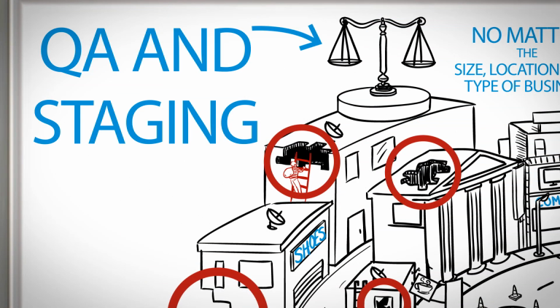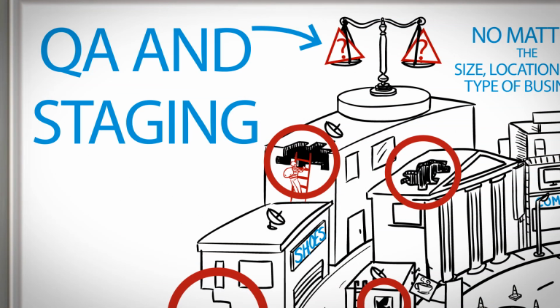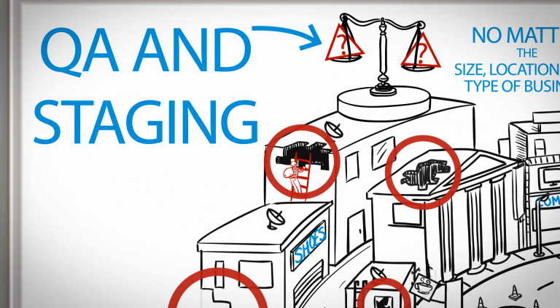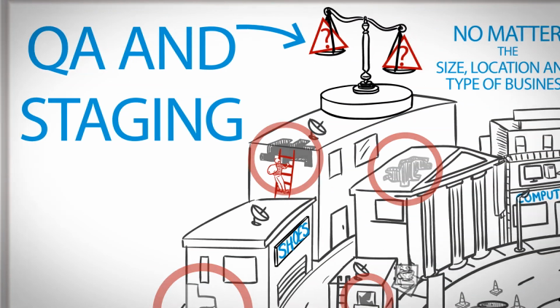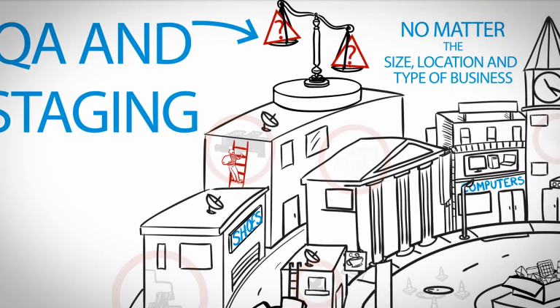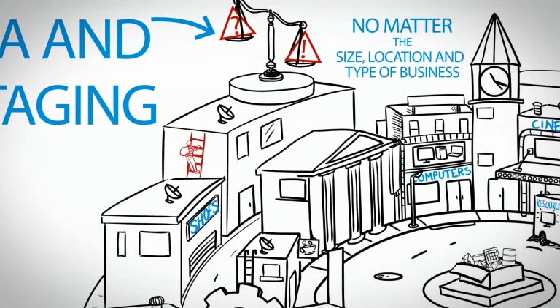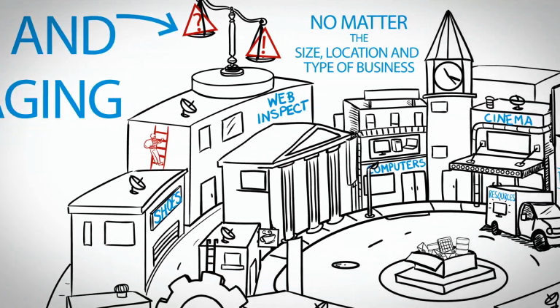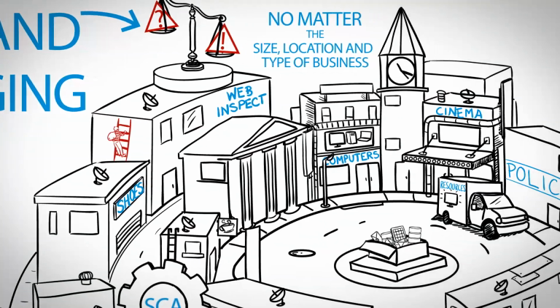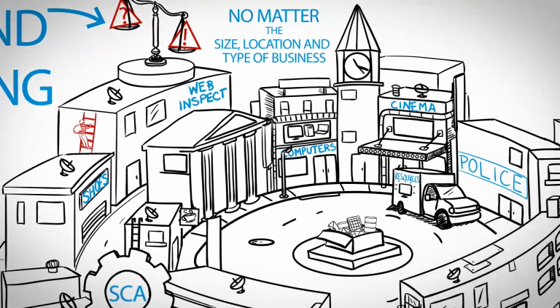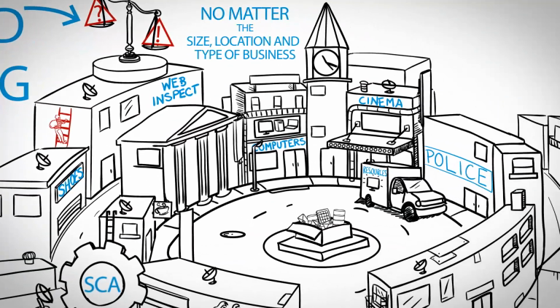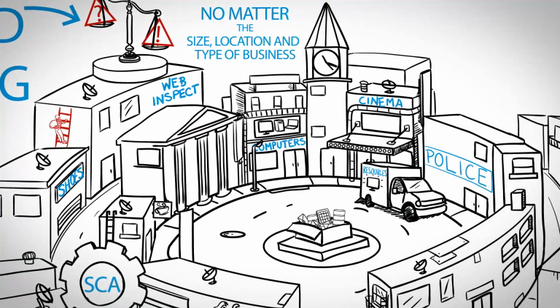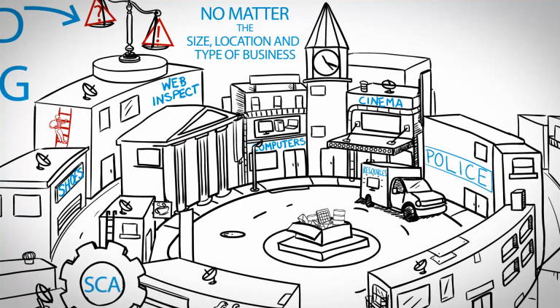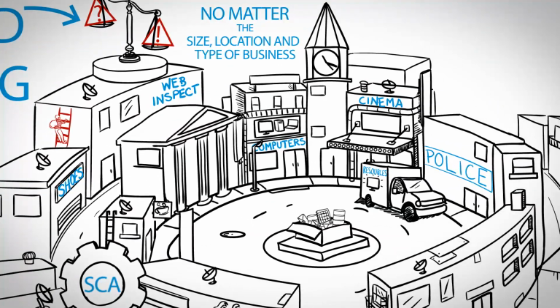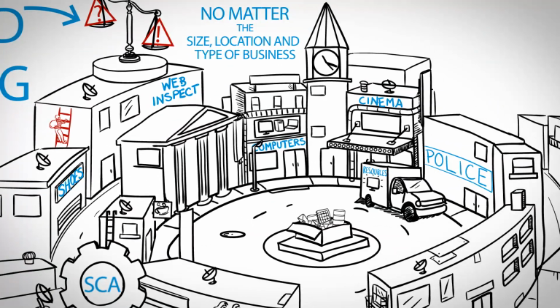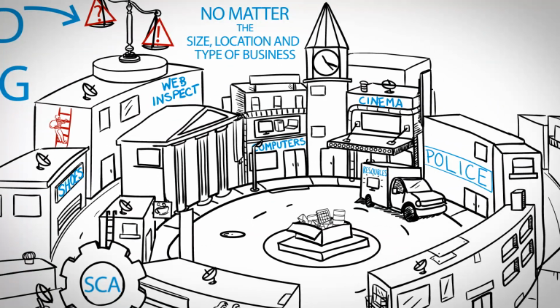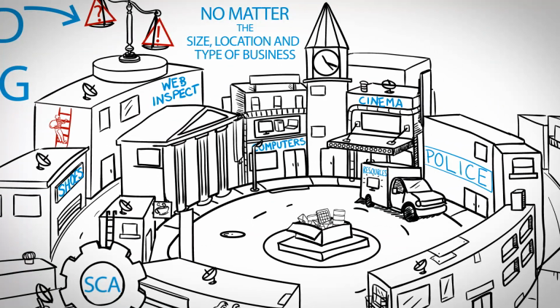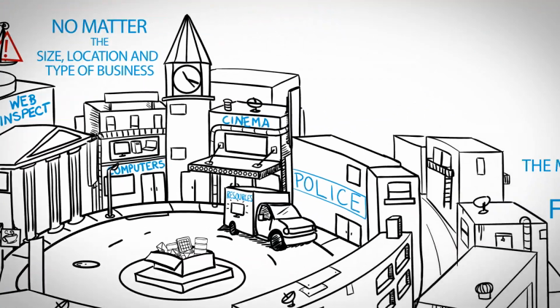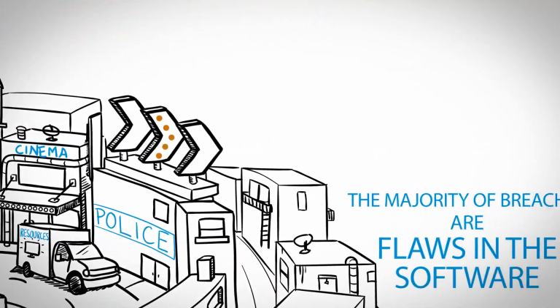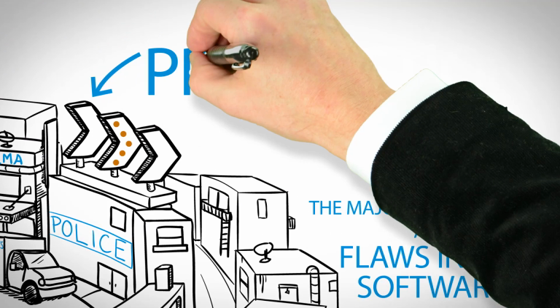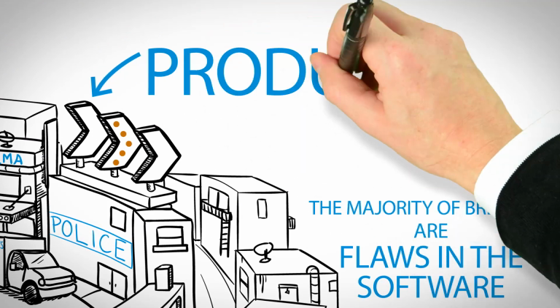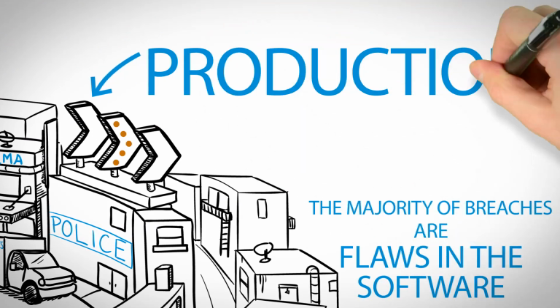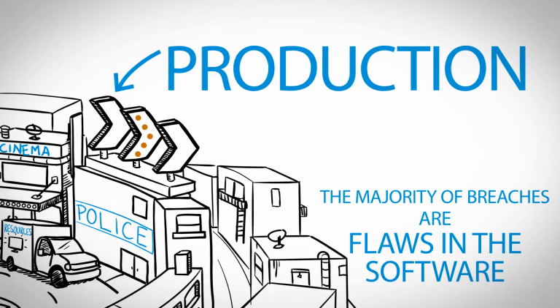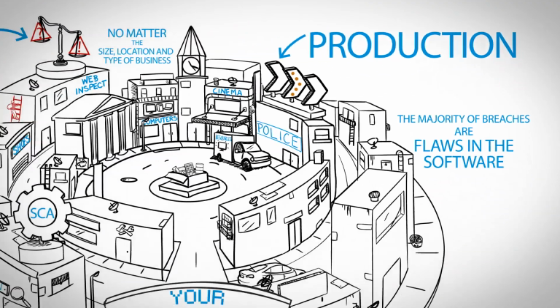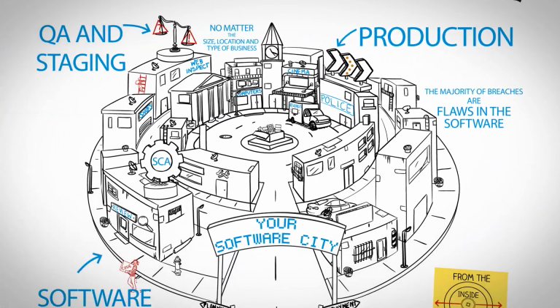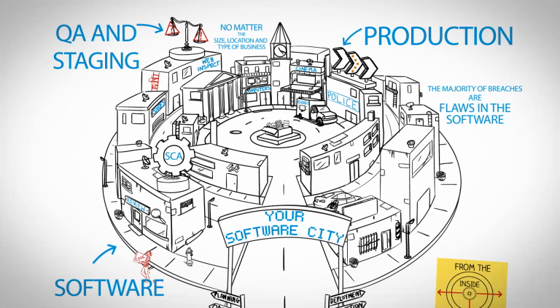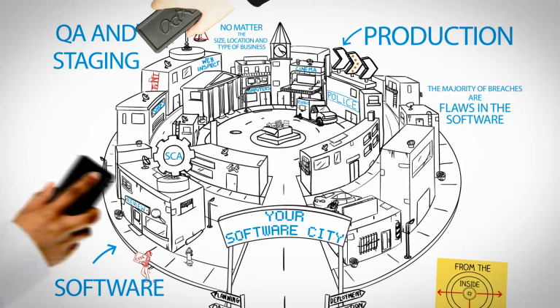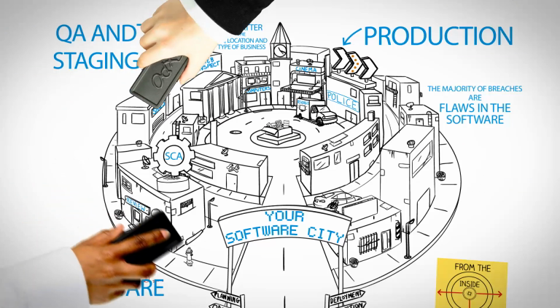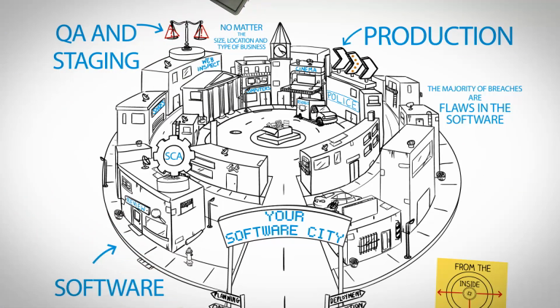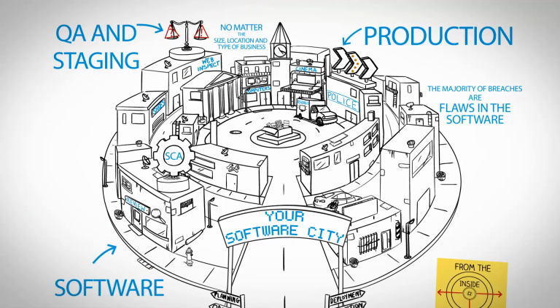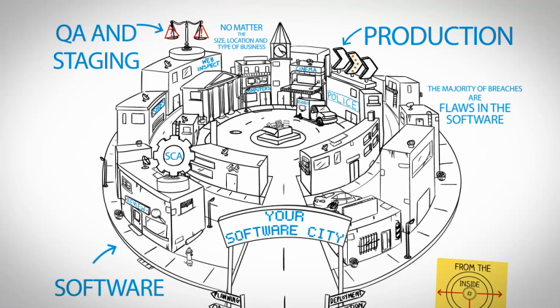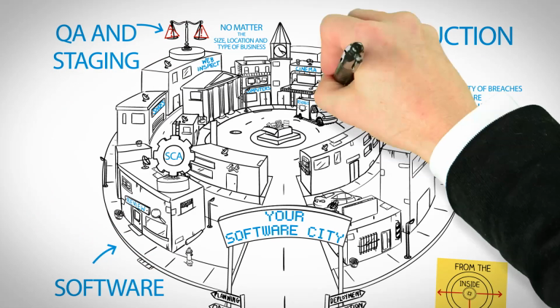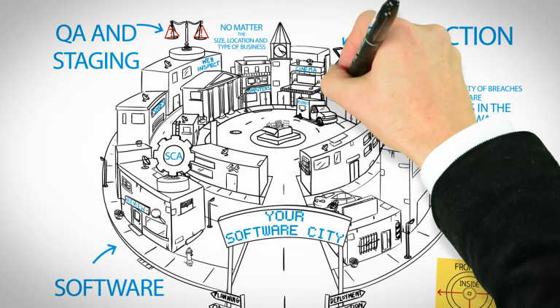In QA and staging, dynamic web testing finds vulnerabilities through HP's WebInspect. And when it comes time for production, HP enables you to monitor and contain any threats with HP Fortify Runtime.